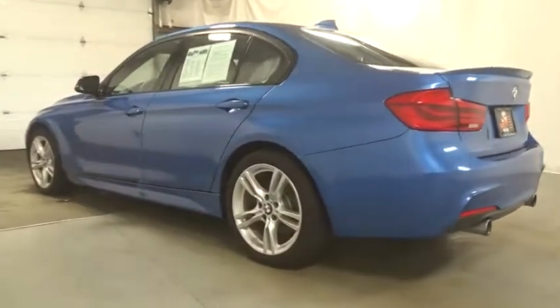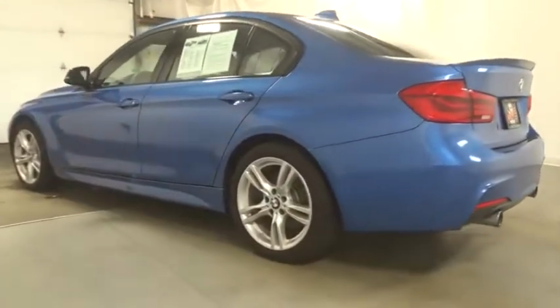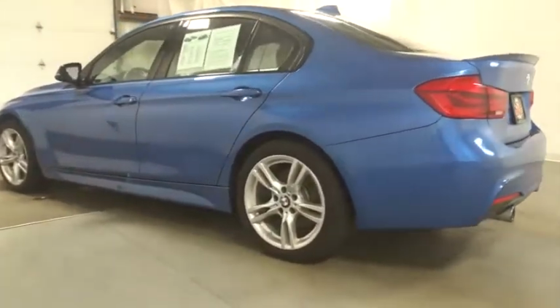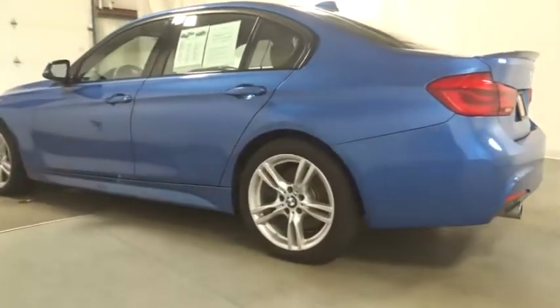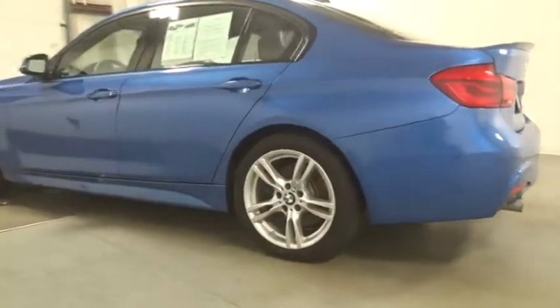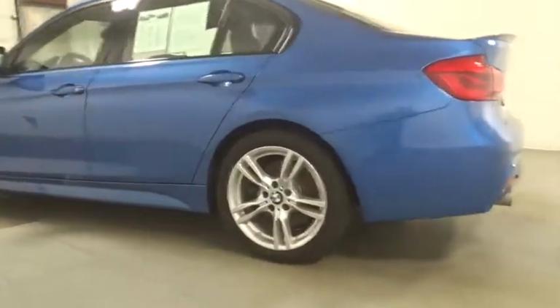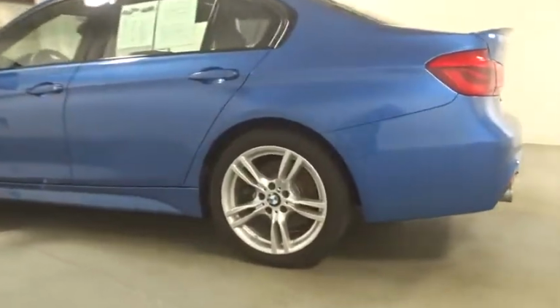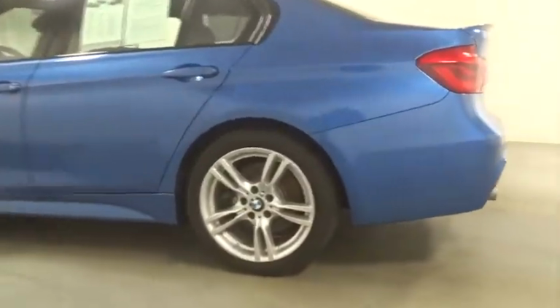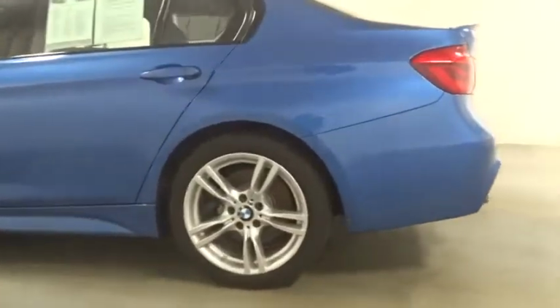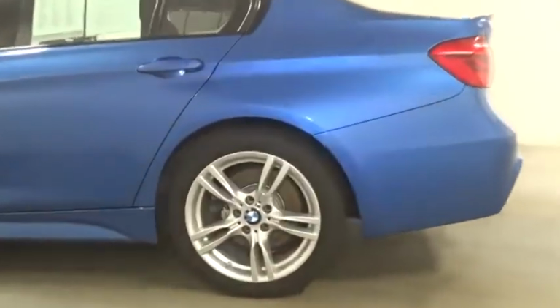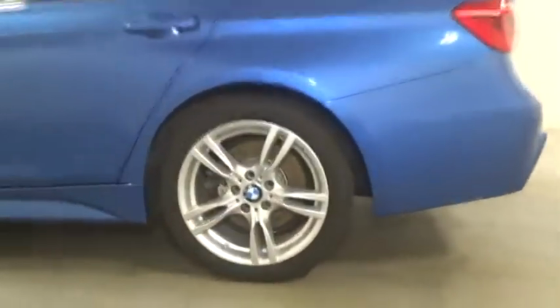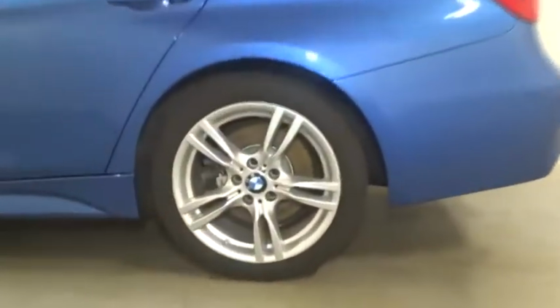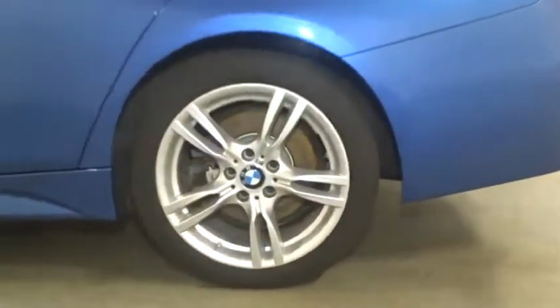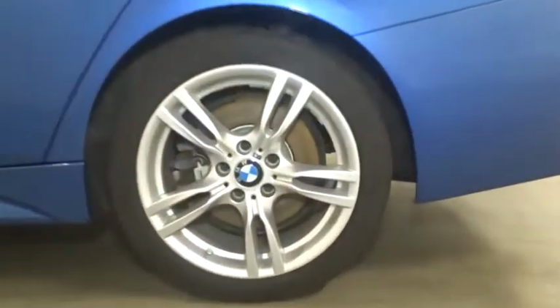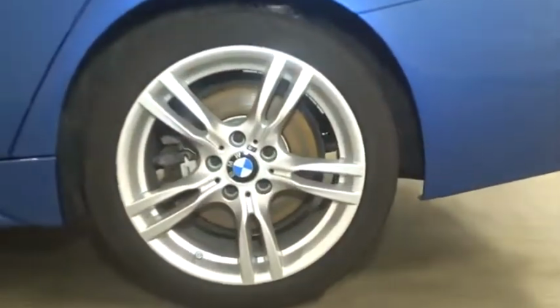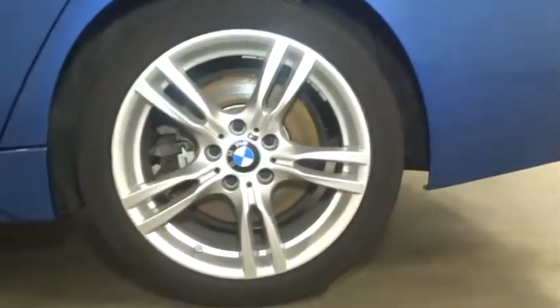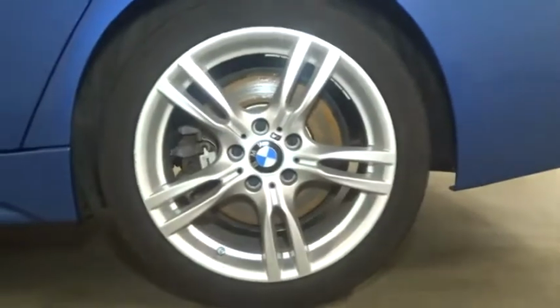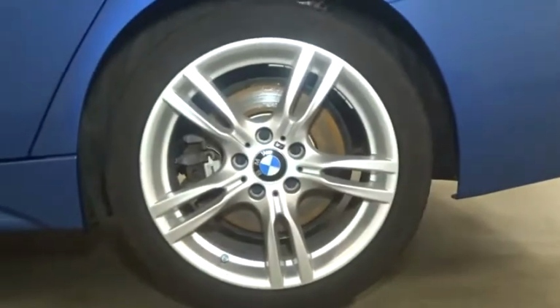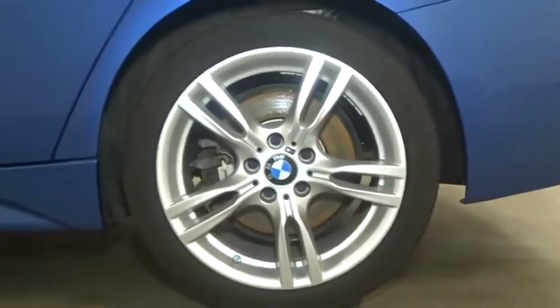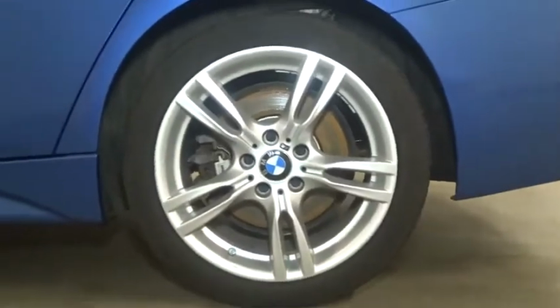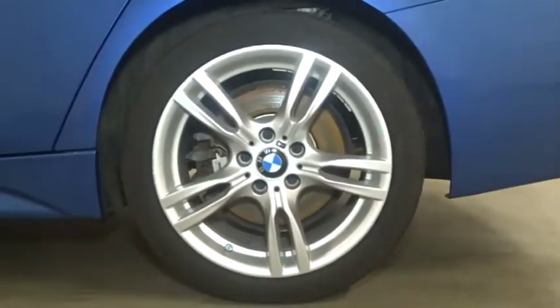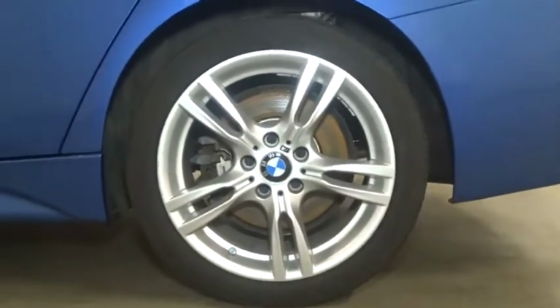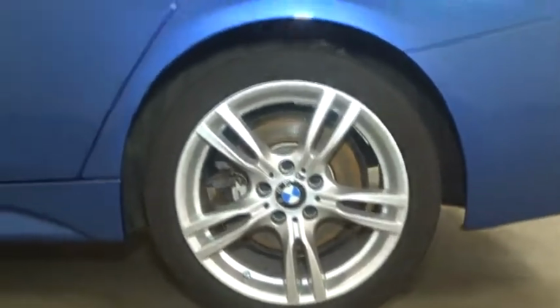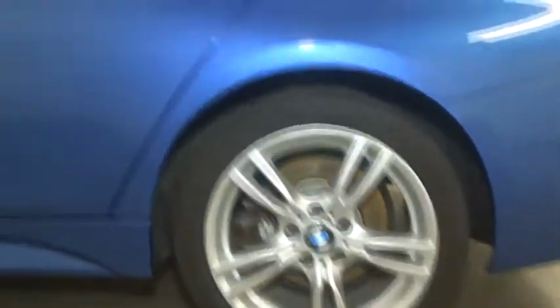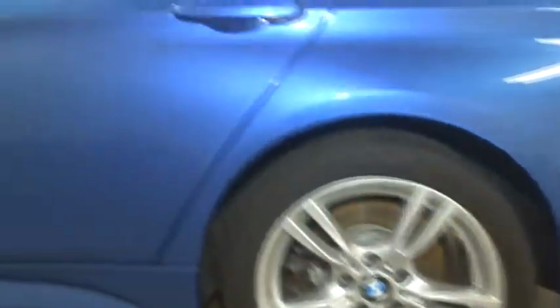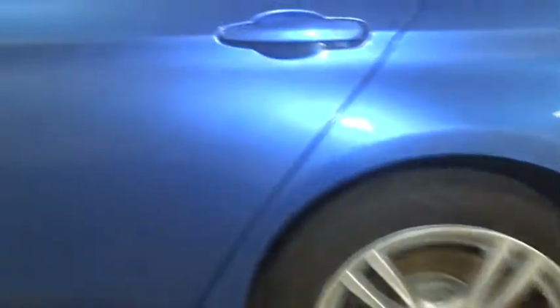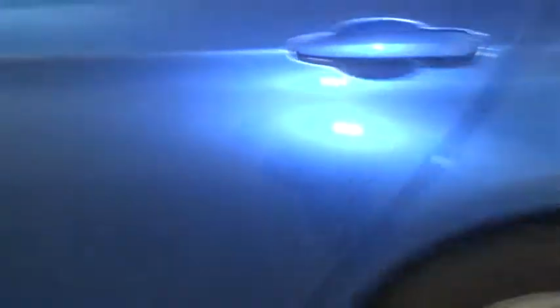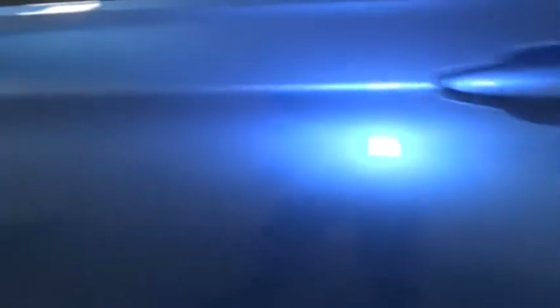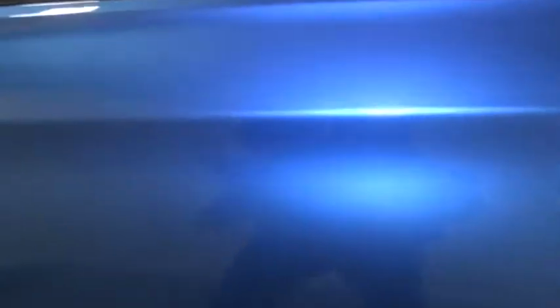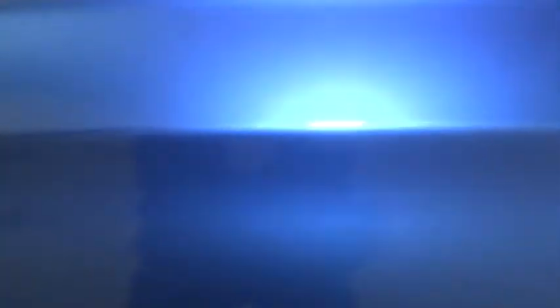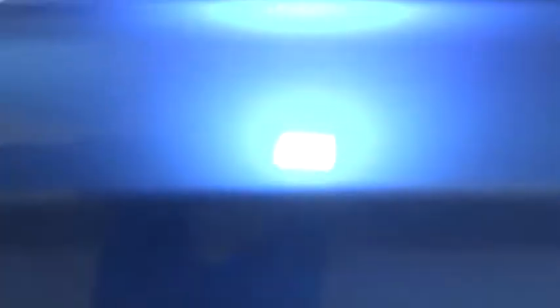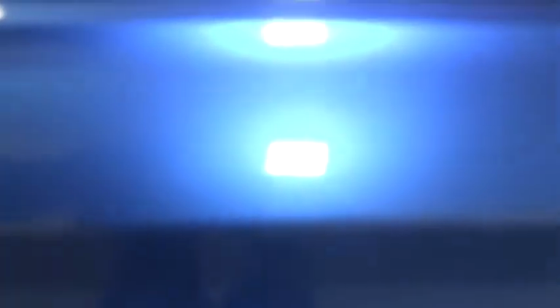Outside temperature gauge, body color door handles, engine immobilizer, power rear window sunshade. Come take a test drive today.